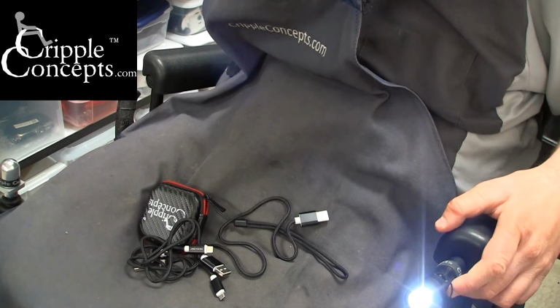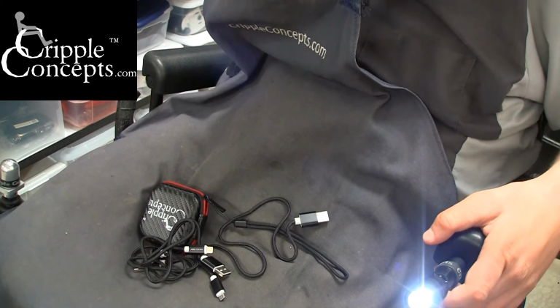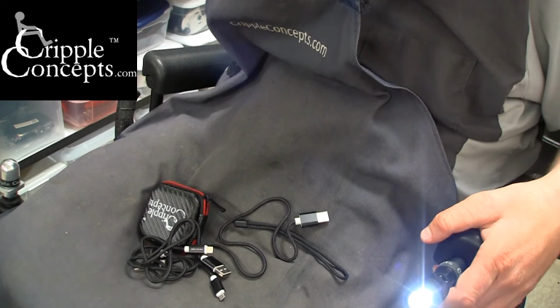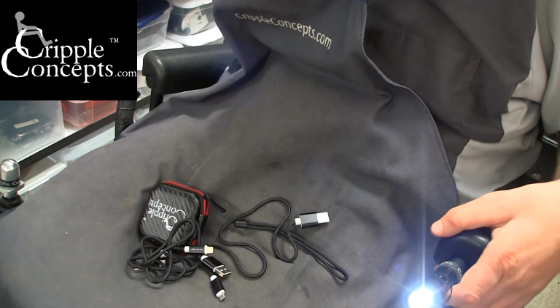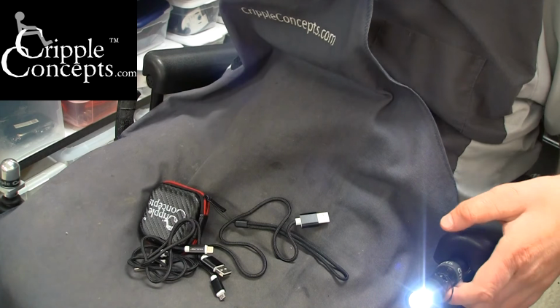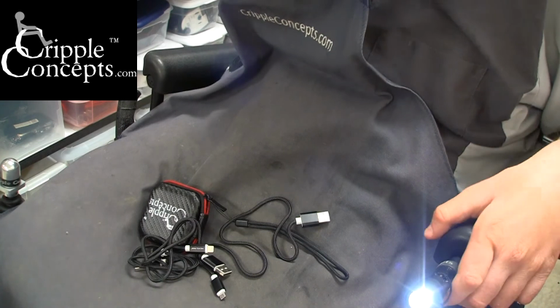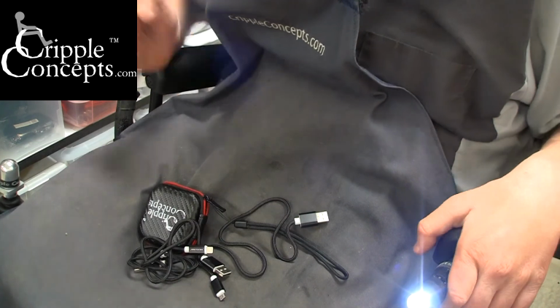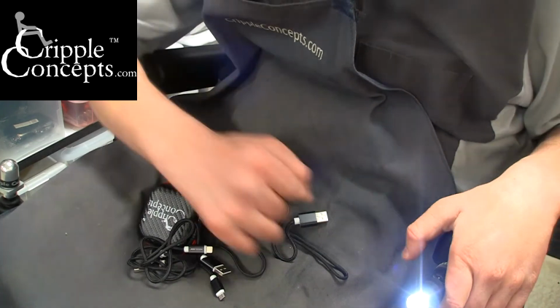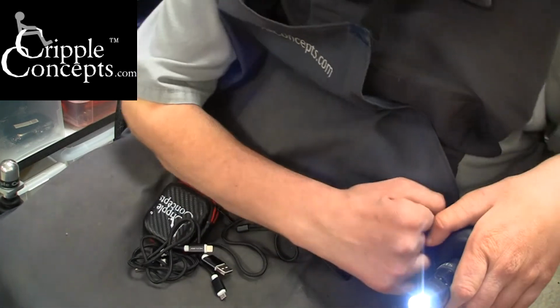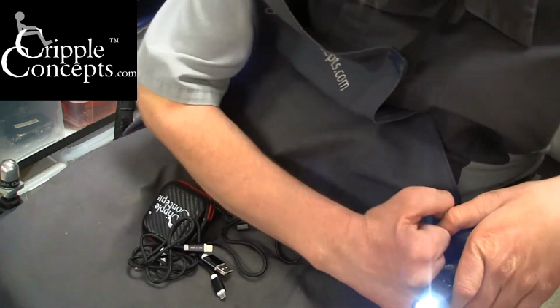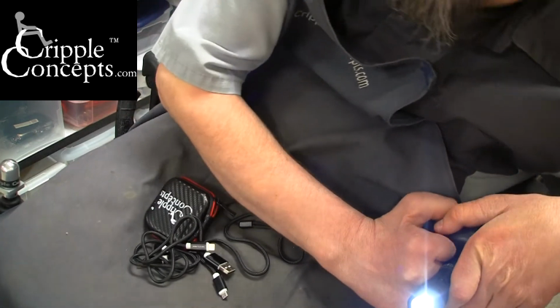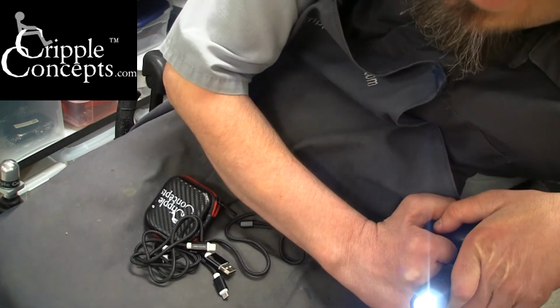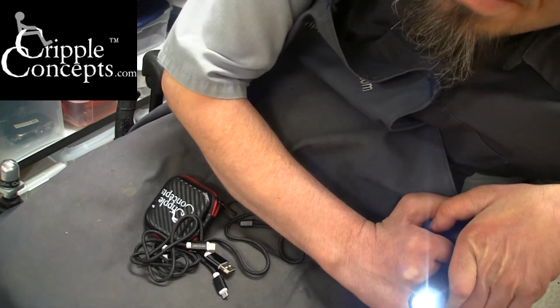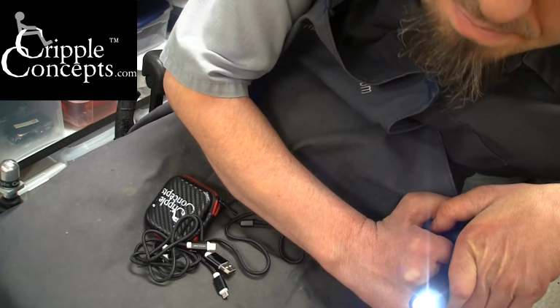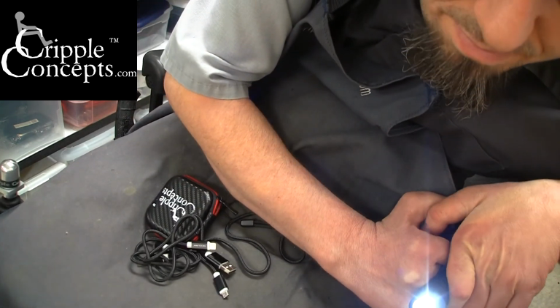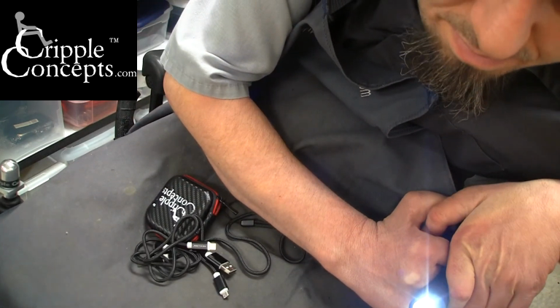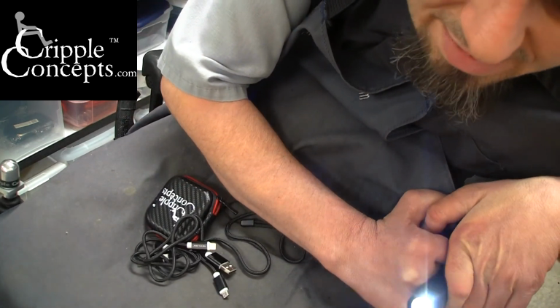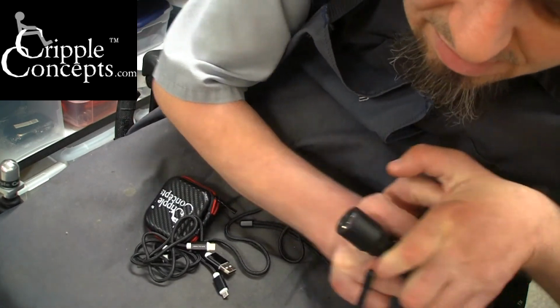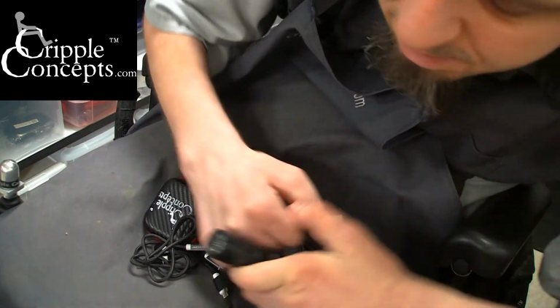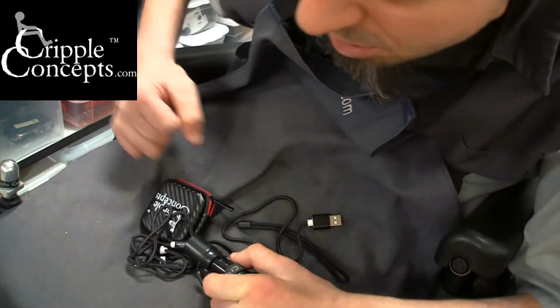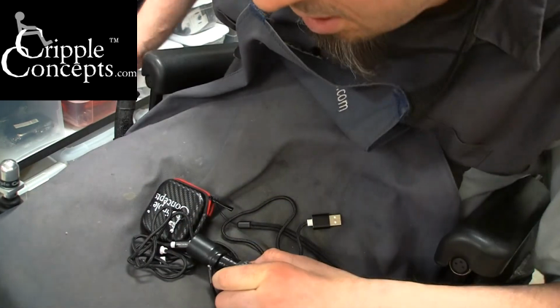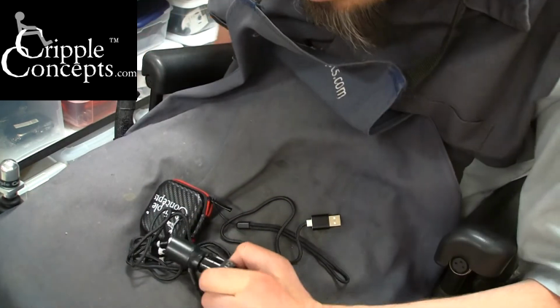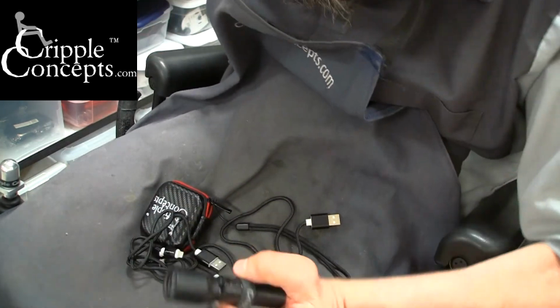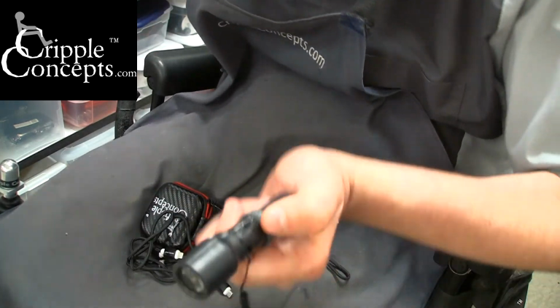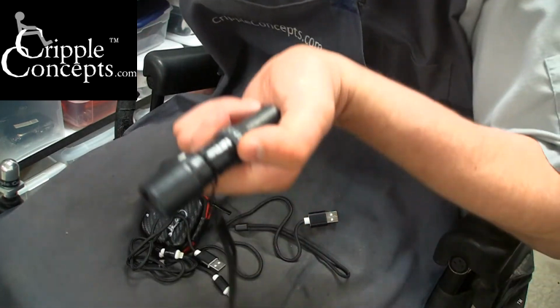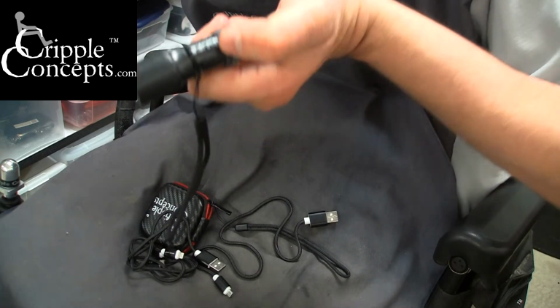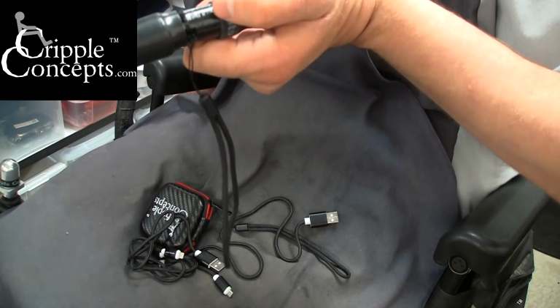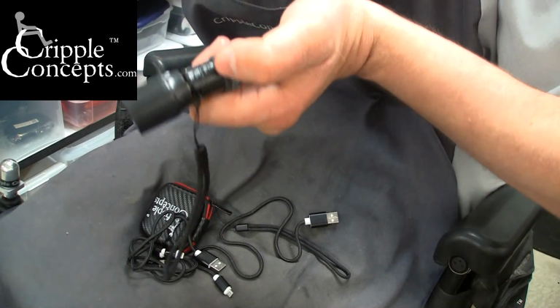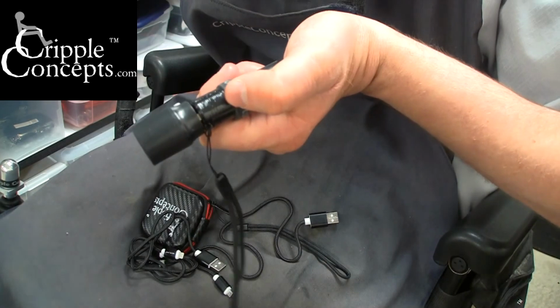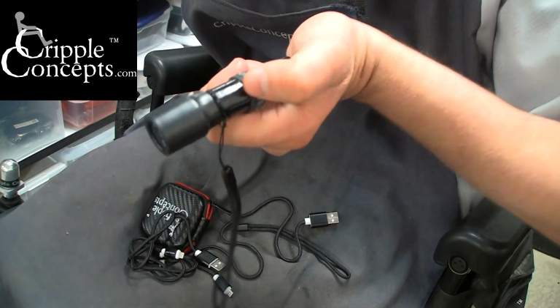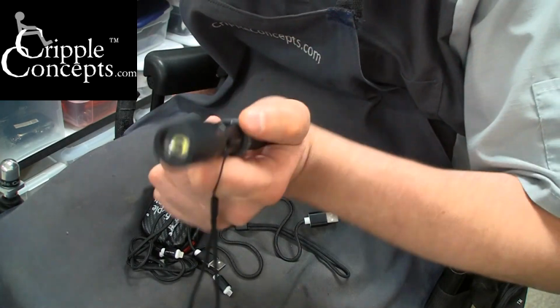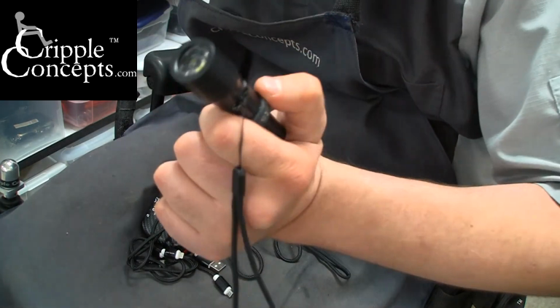They're compact, they're easy to use — a basic, simple, functional charging device.